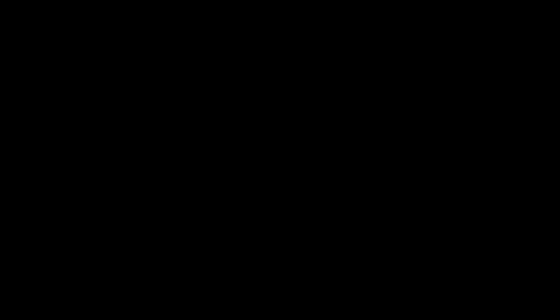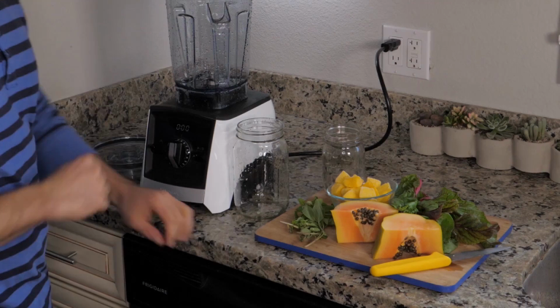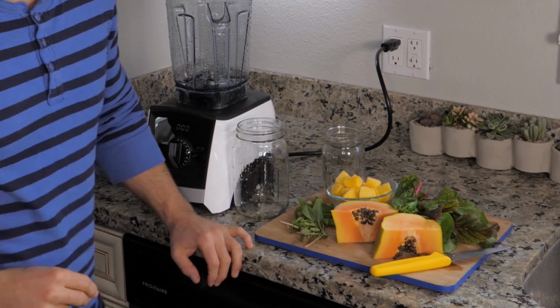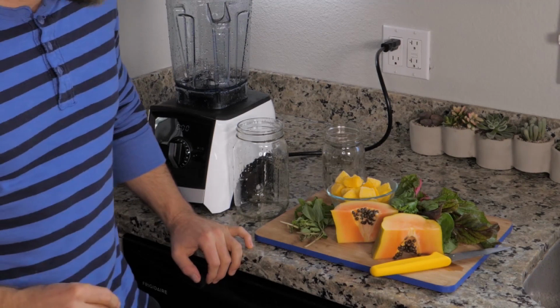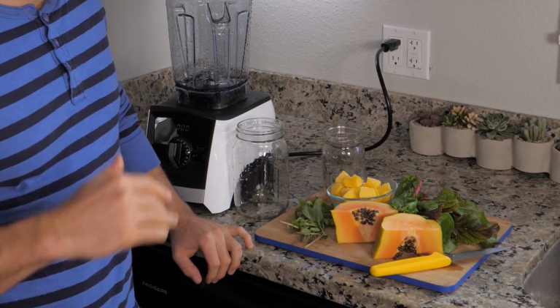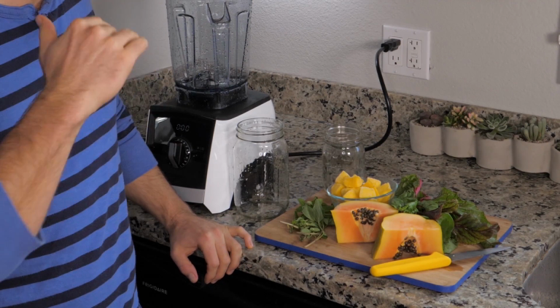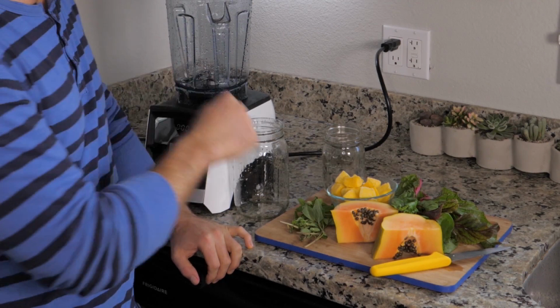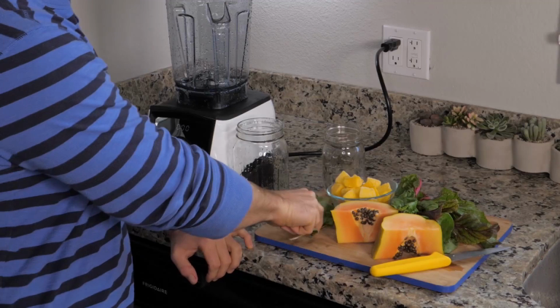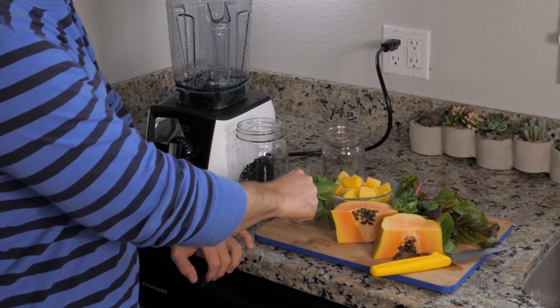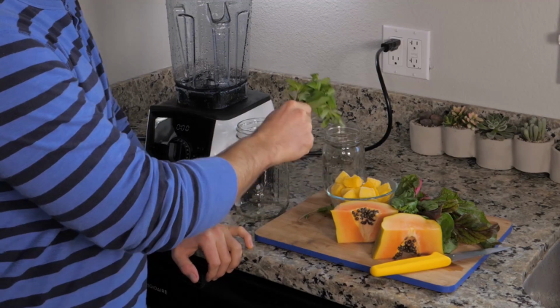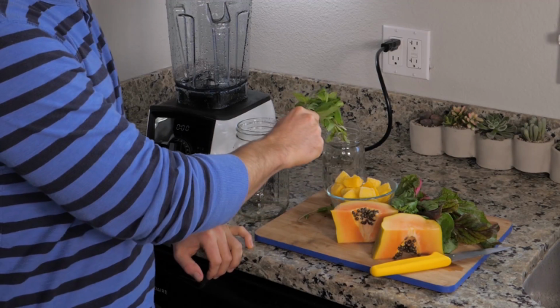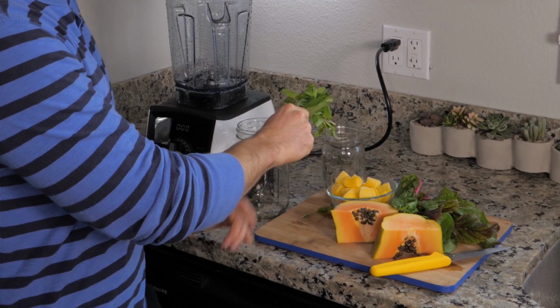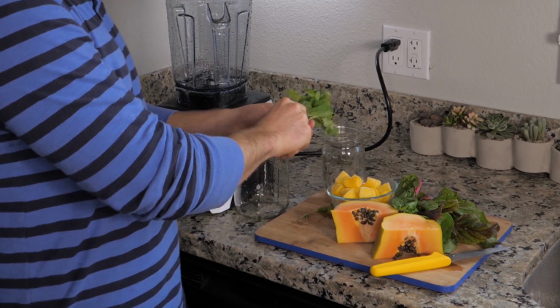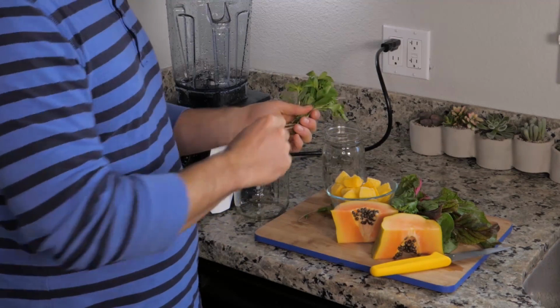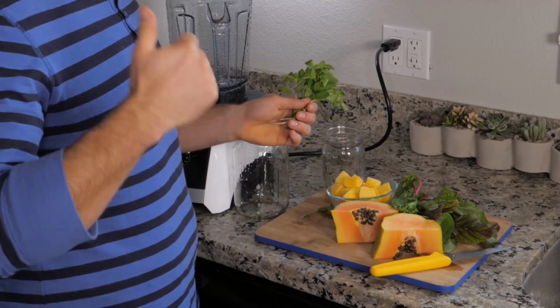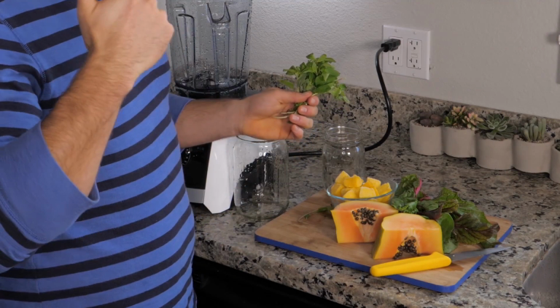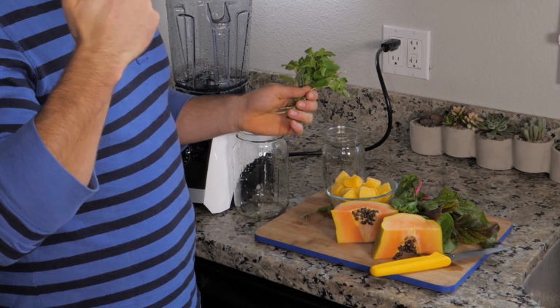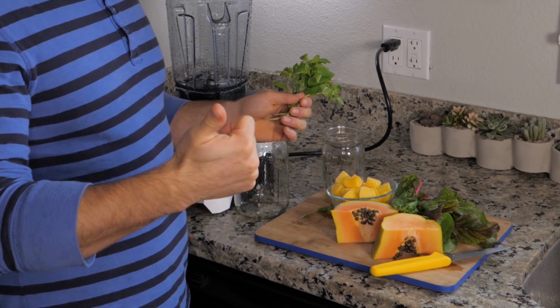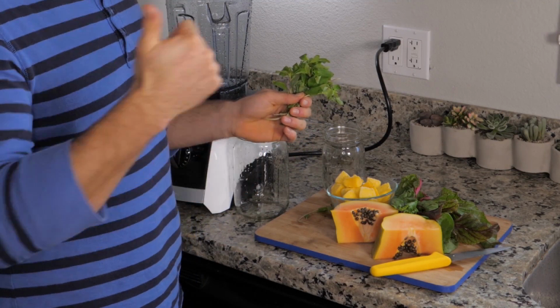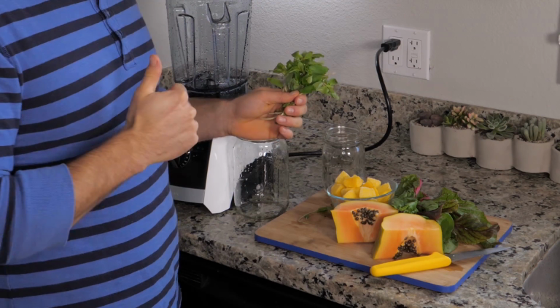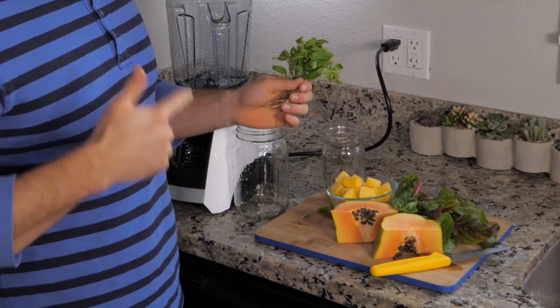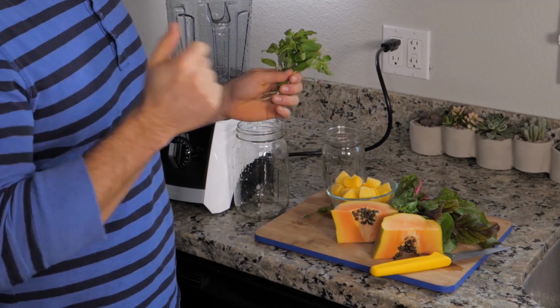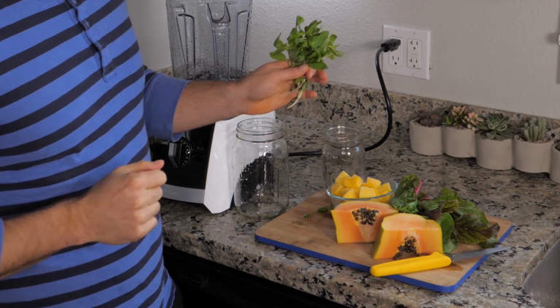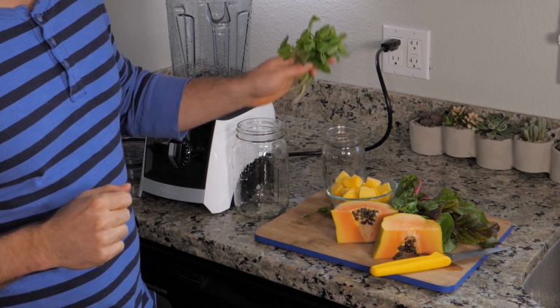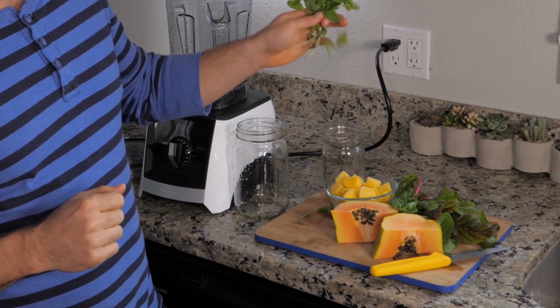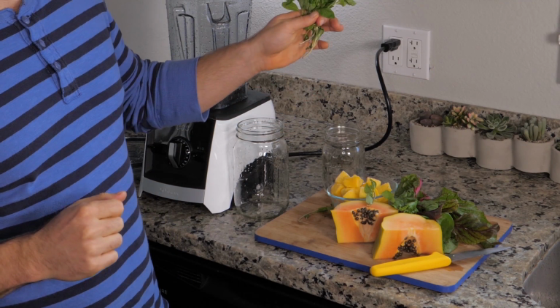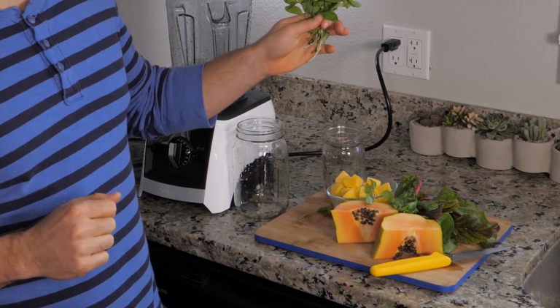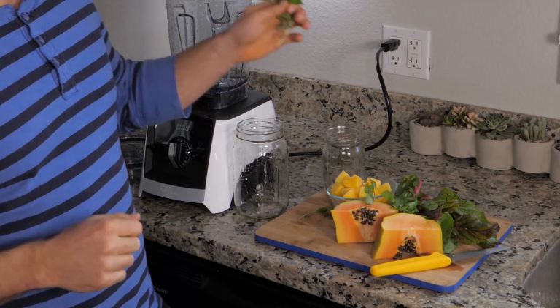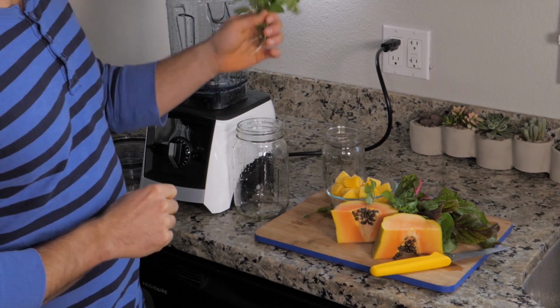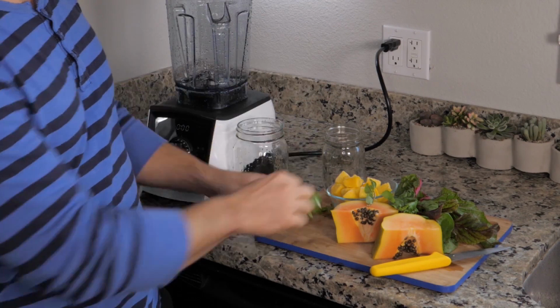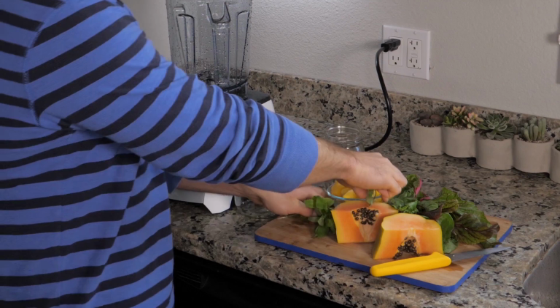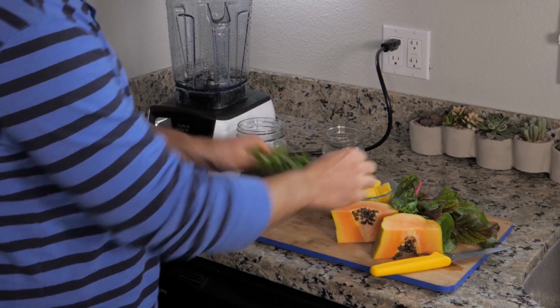It's day 17 and today we're going to mint bomb our green smoothie. So thus far we've basil bombed a smoothie, we've parsley bombed a smoothie — today we're going to mint bomb it. Half a bunch of mint goes in the blender.